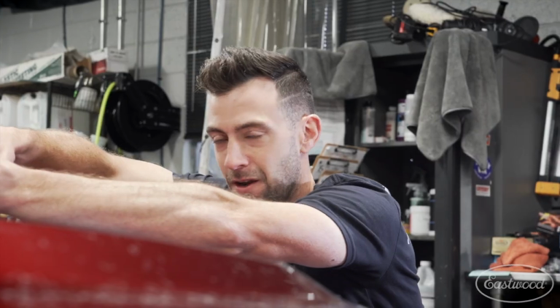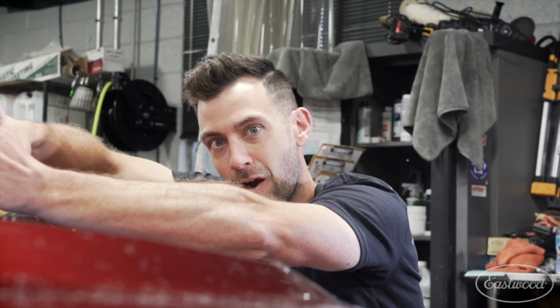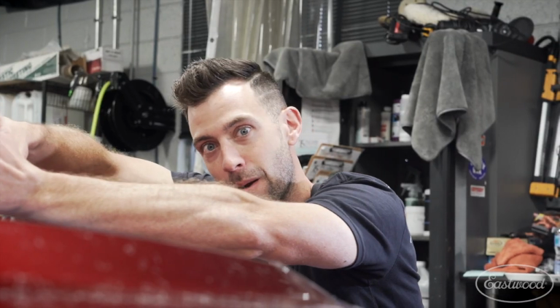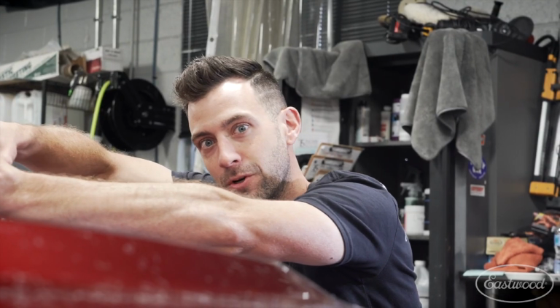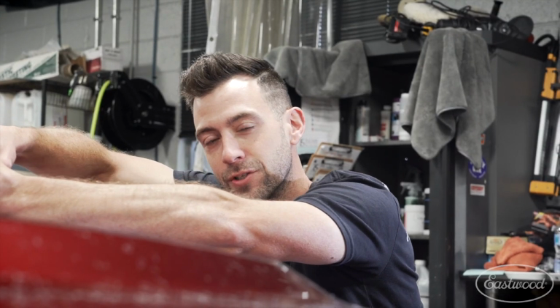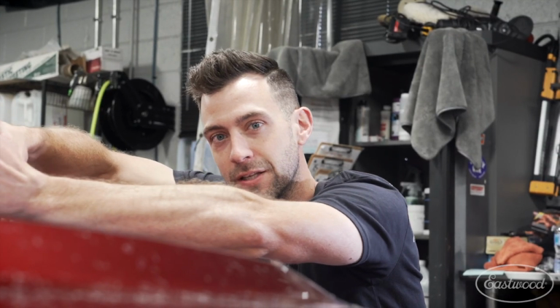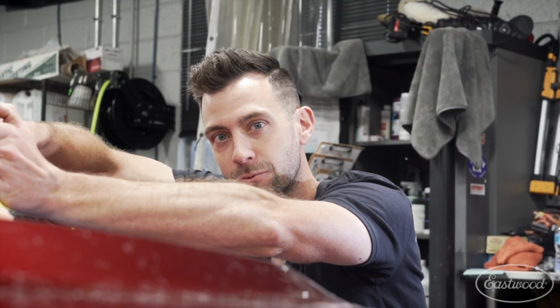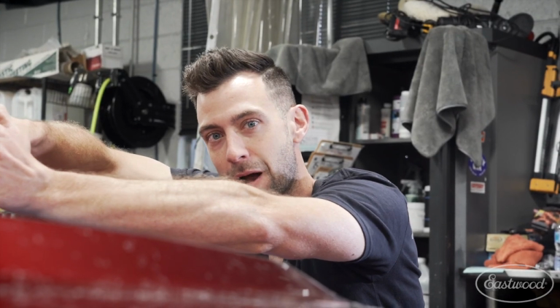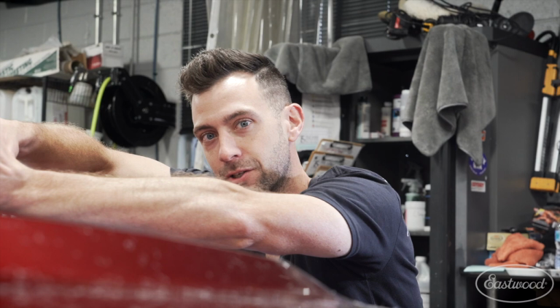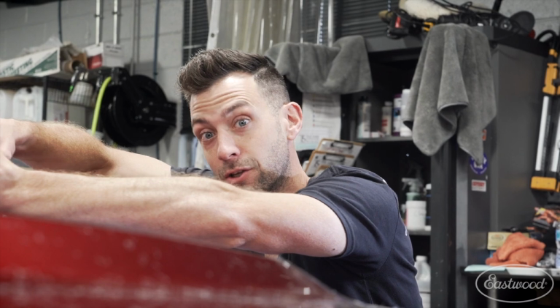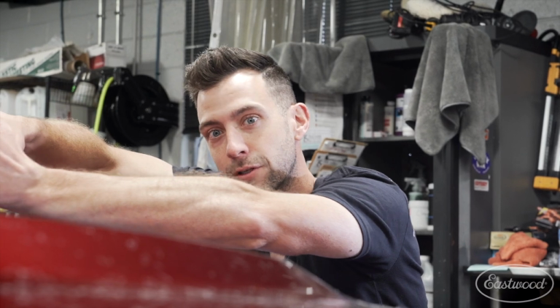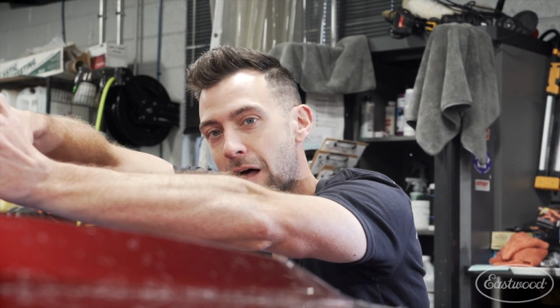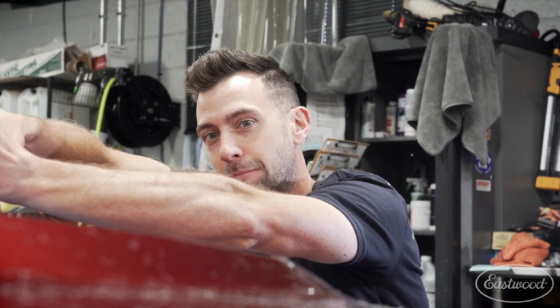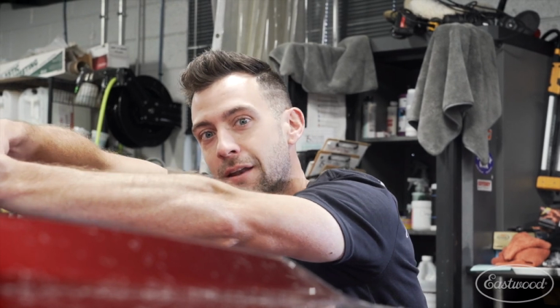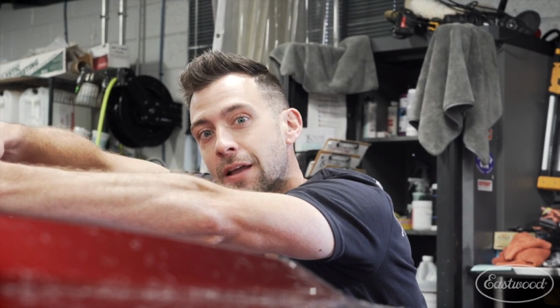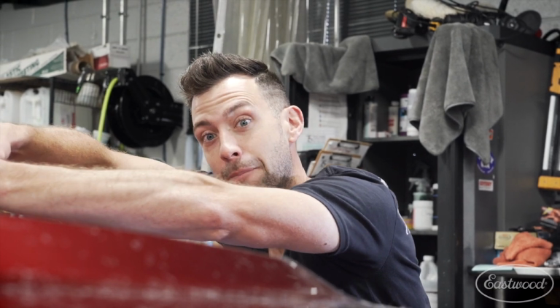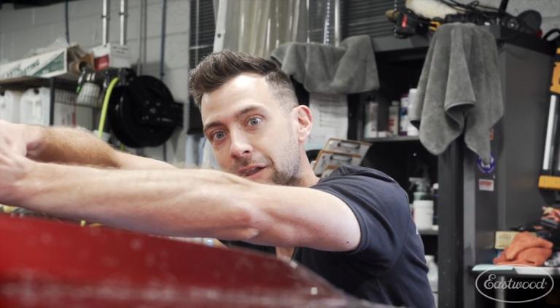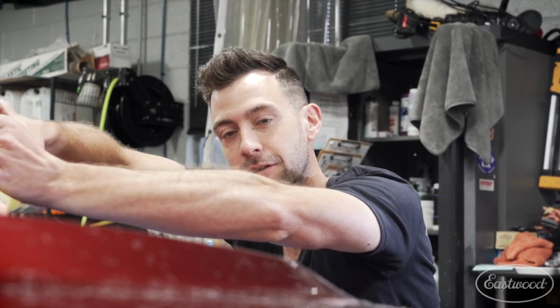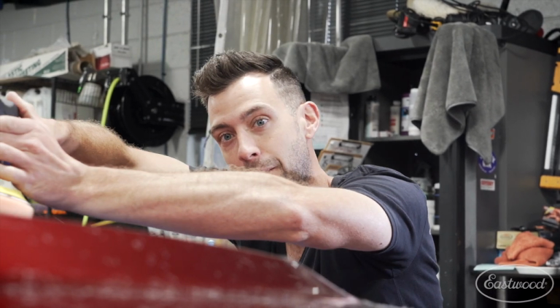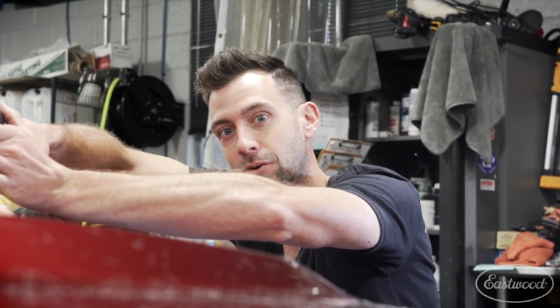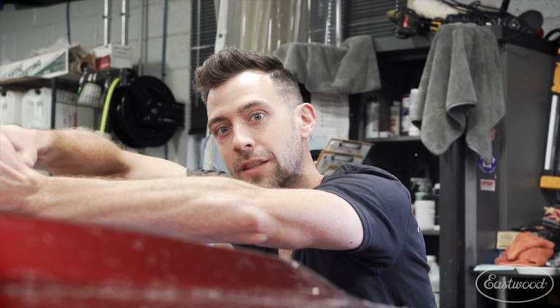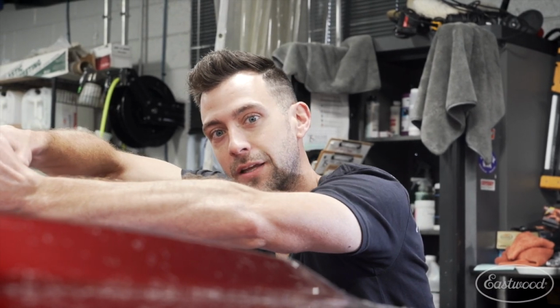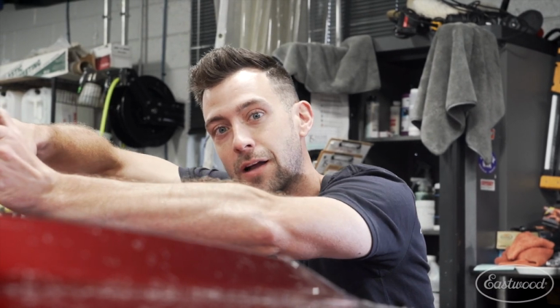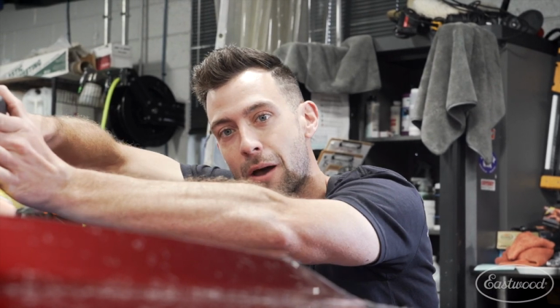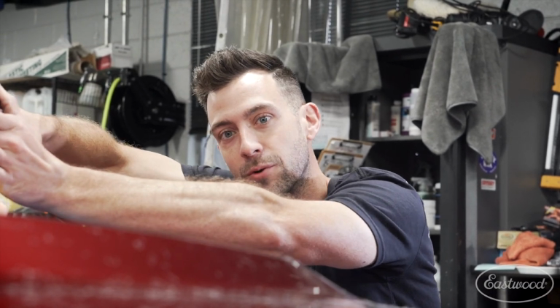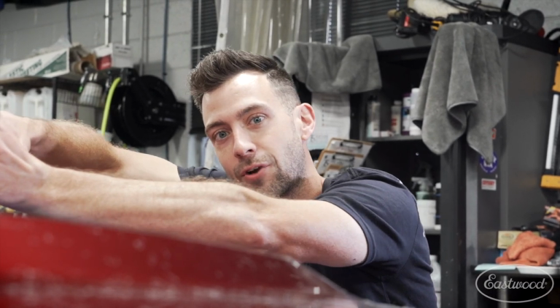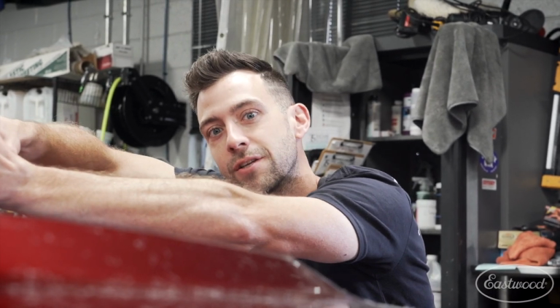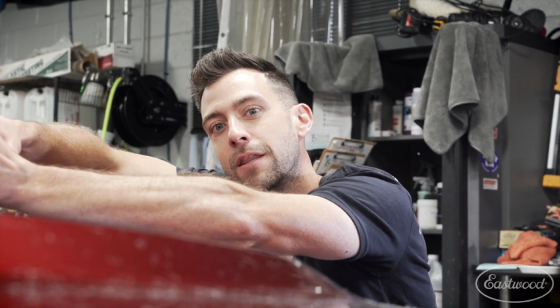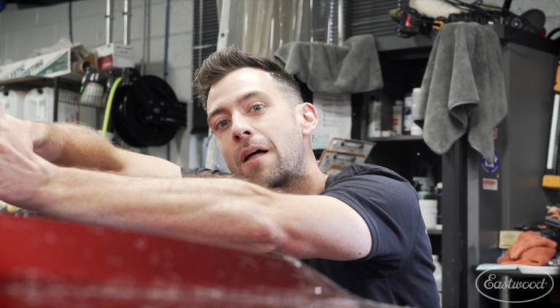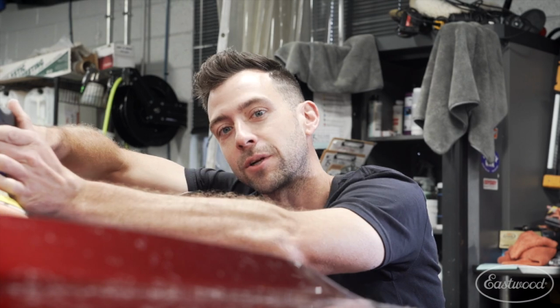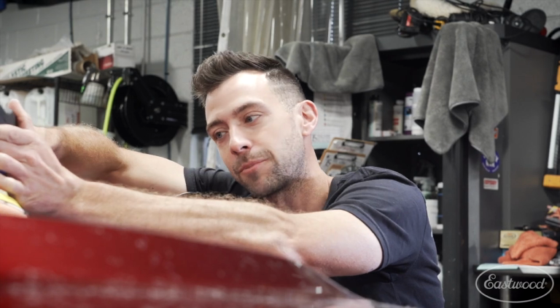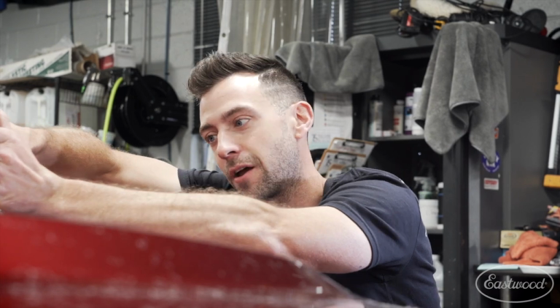Remember when you're using this Eastwood polisher to use a polishing pad and a polish chemical. The compound removes scratches and the polish brings up the shine.